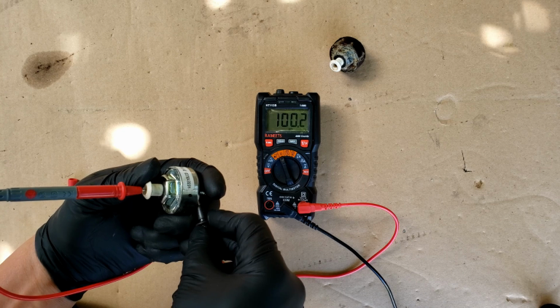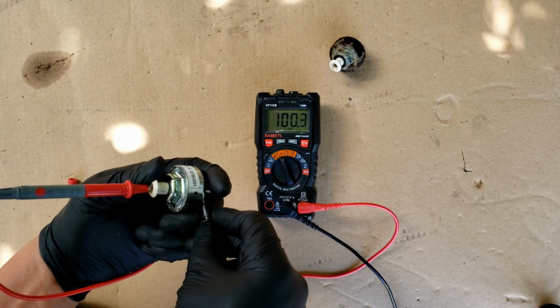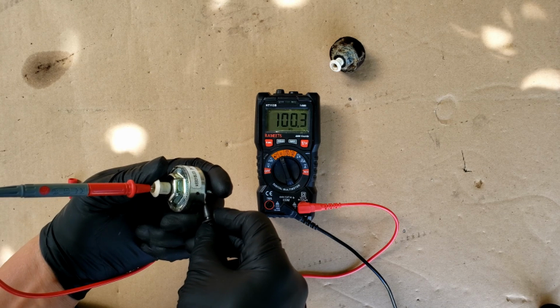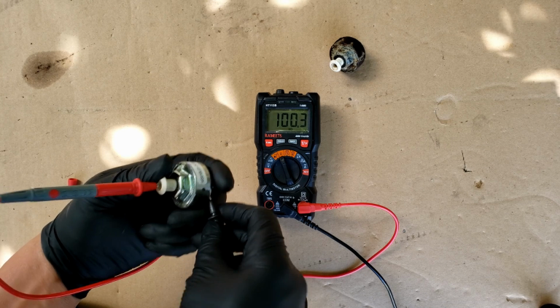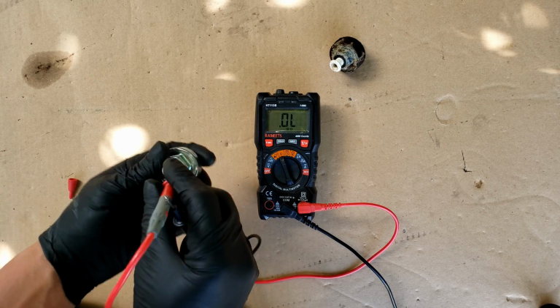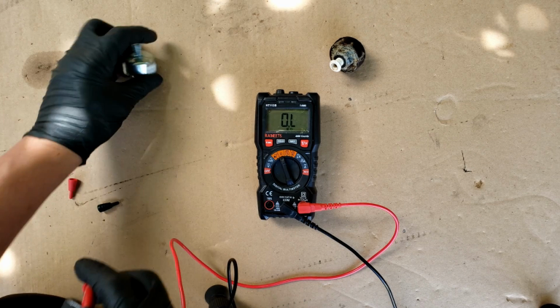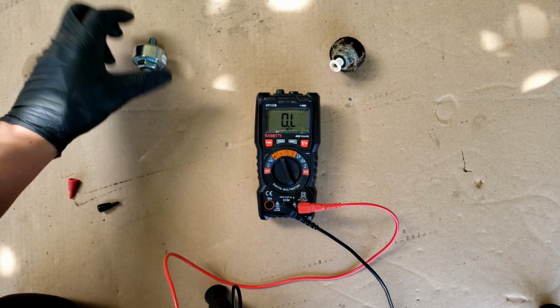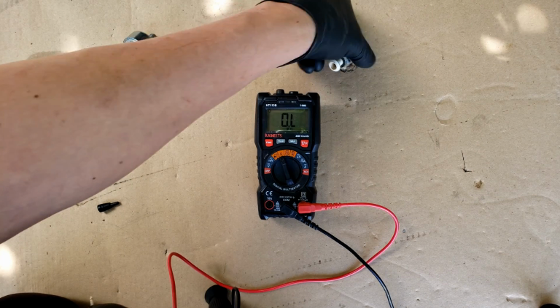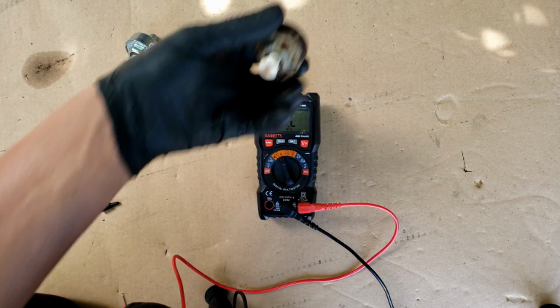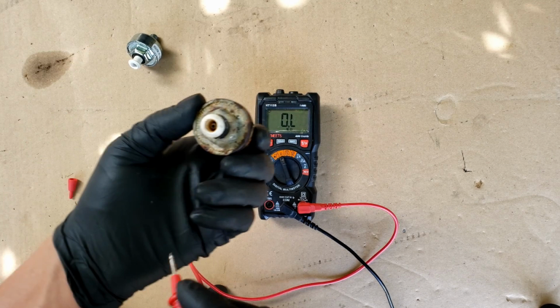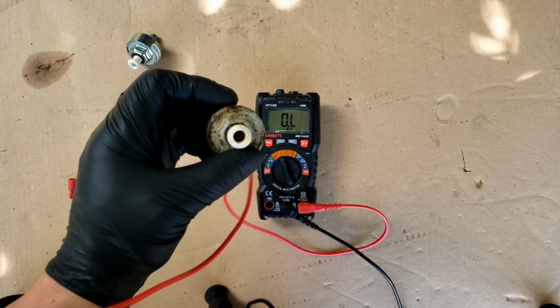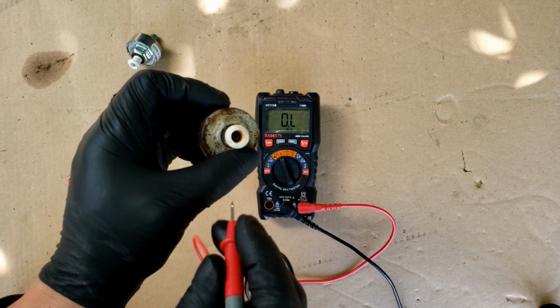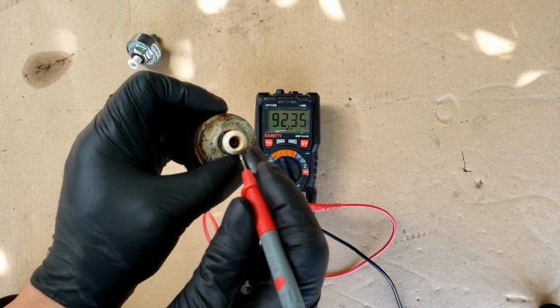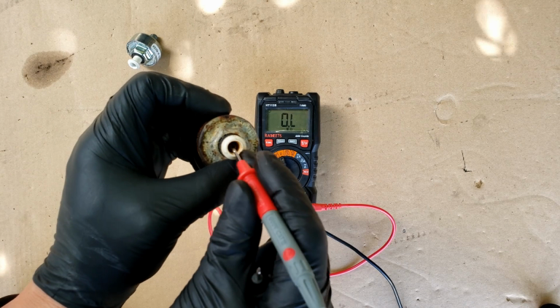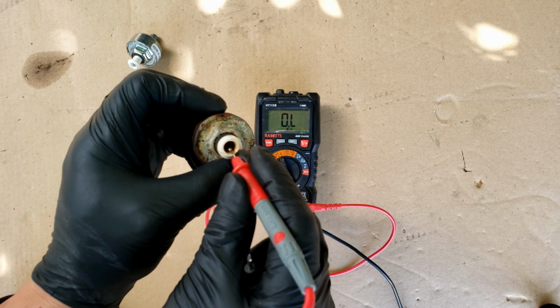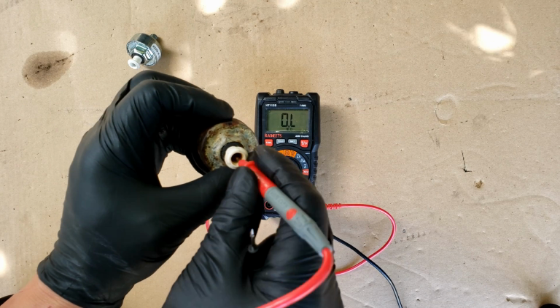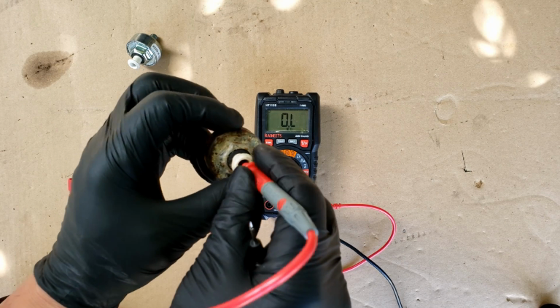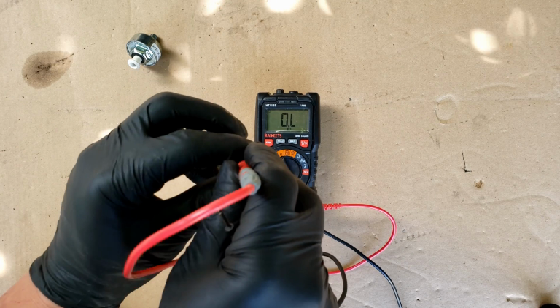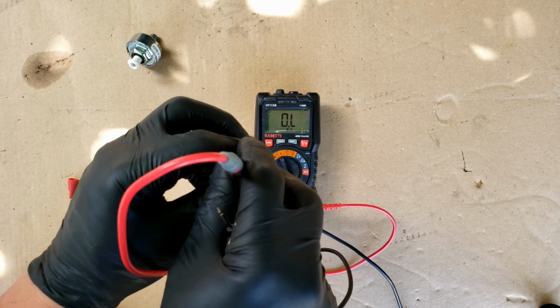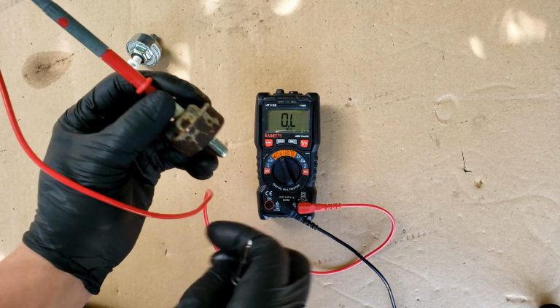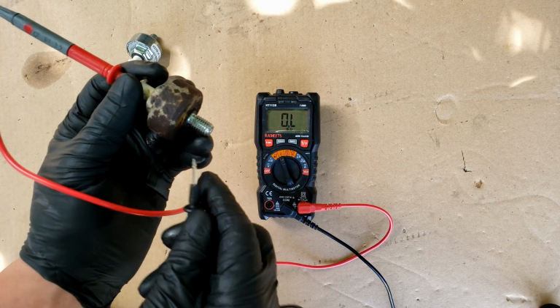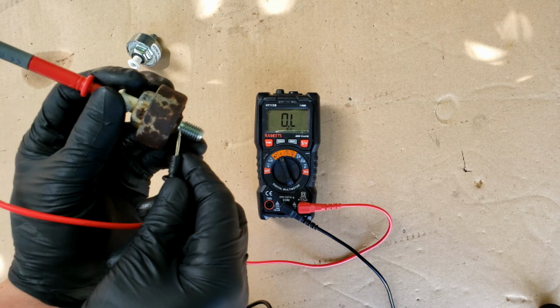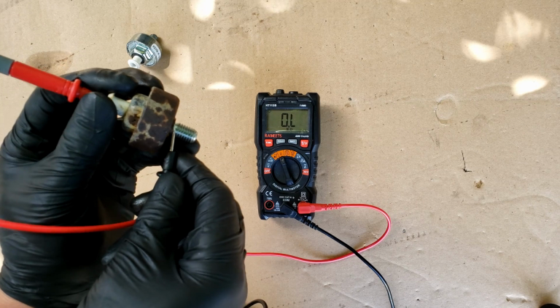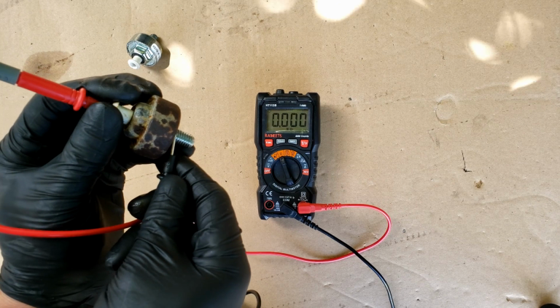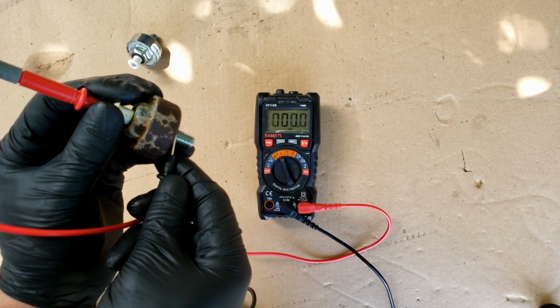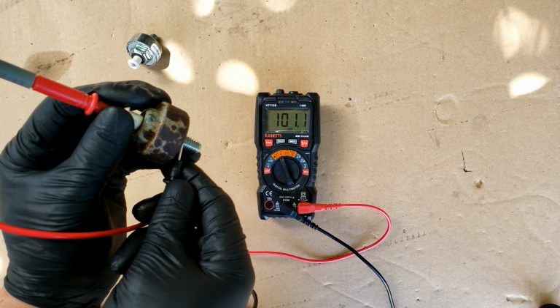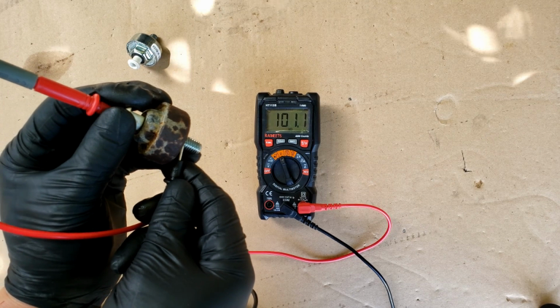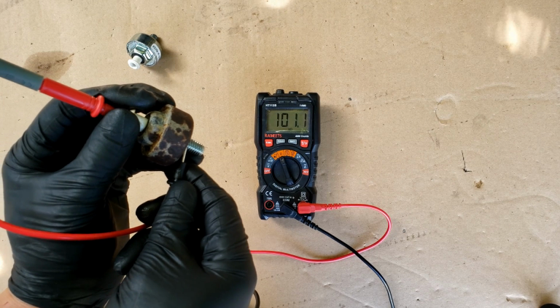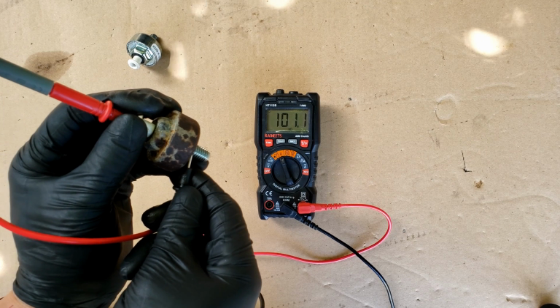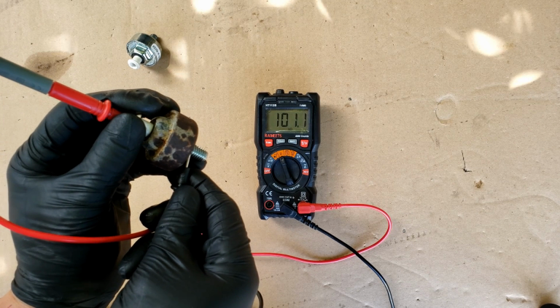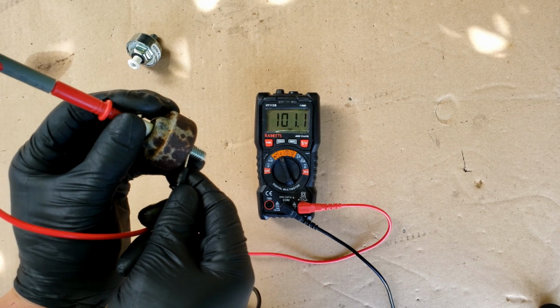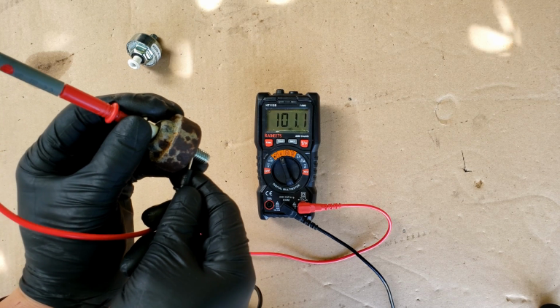This one is definitely reading as good. If you get an open reading or no reading — in other words OL on this meter — then the sensor should be replaced. As far as the resistance value, this knock sensor is testing as good.